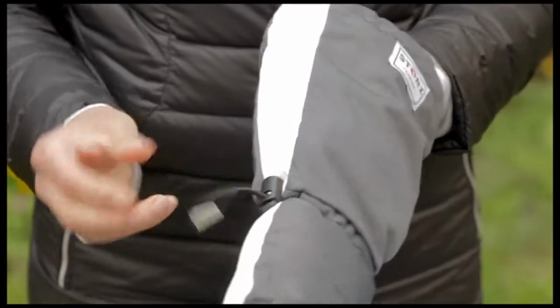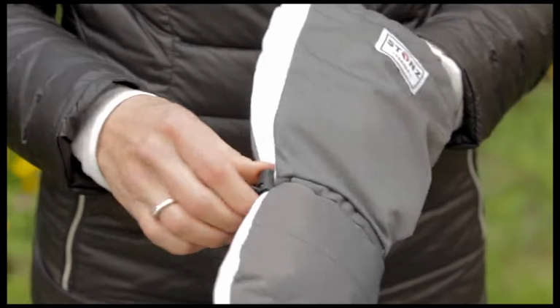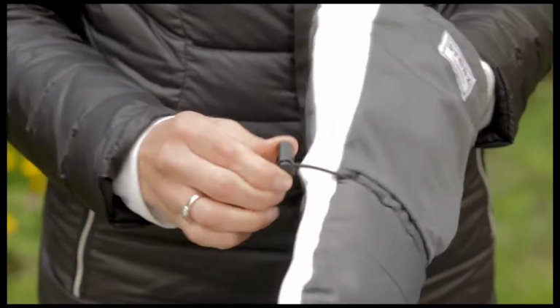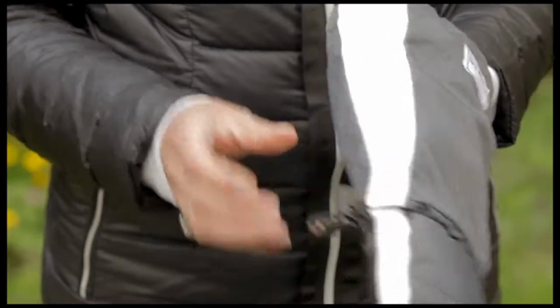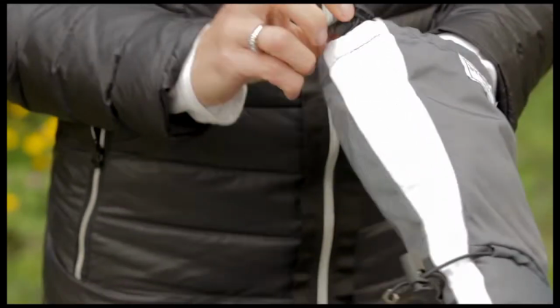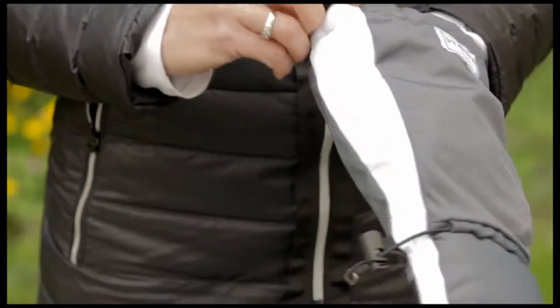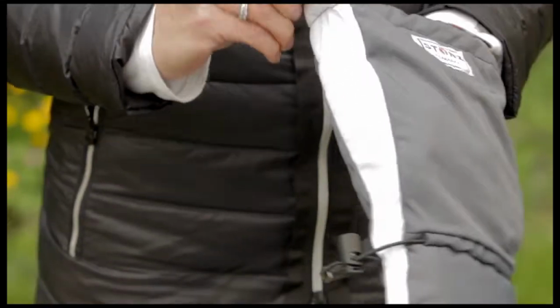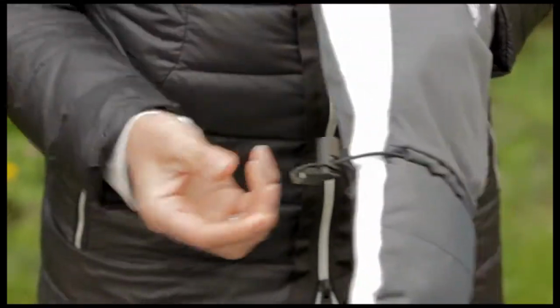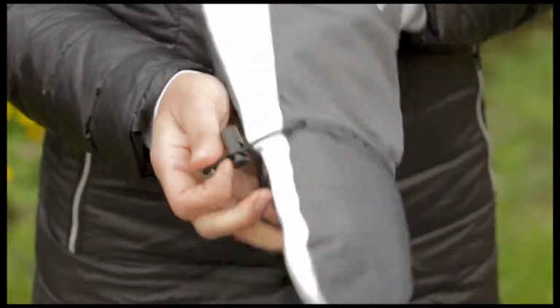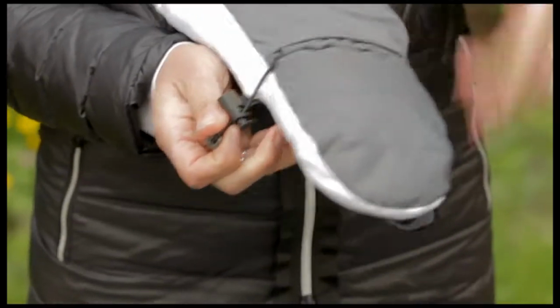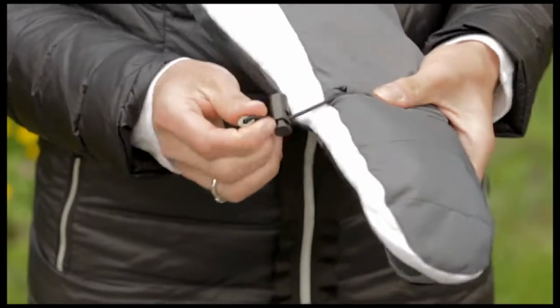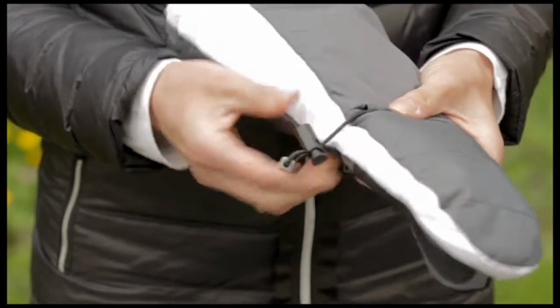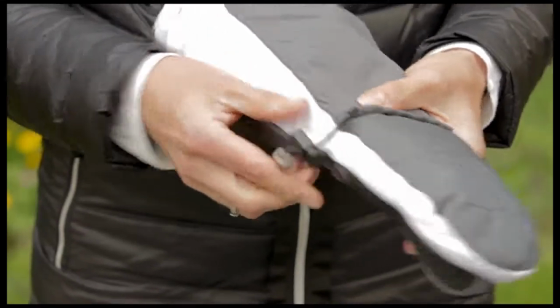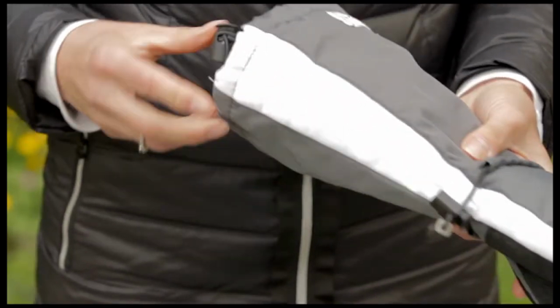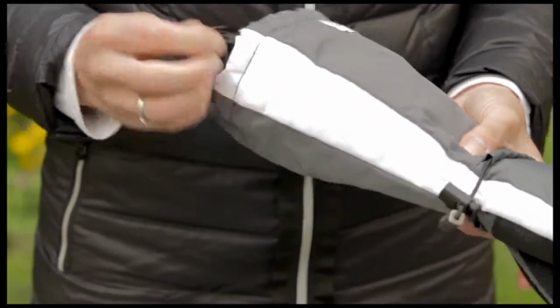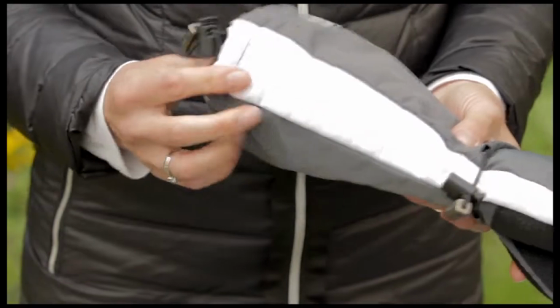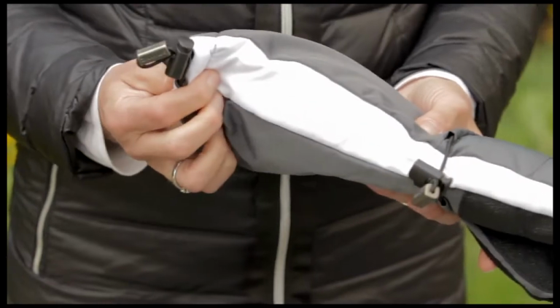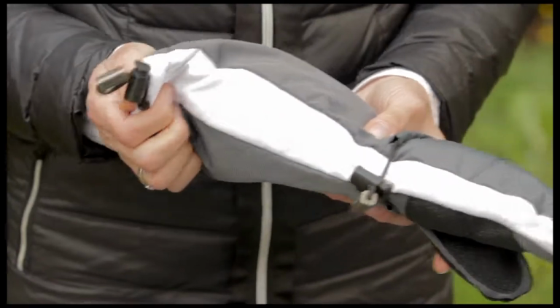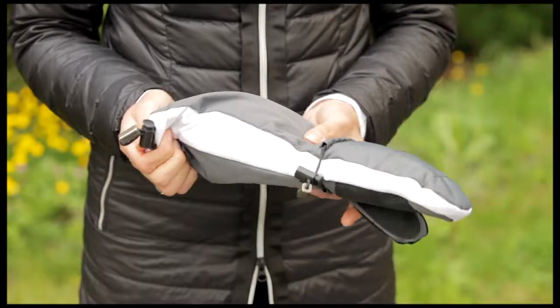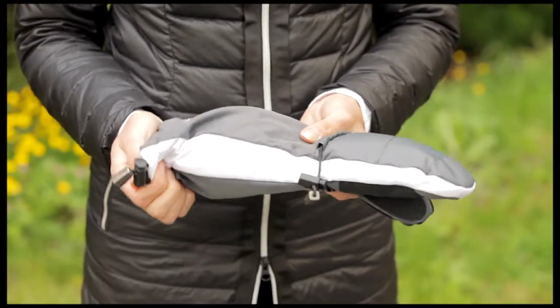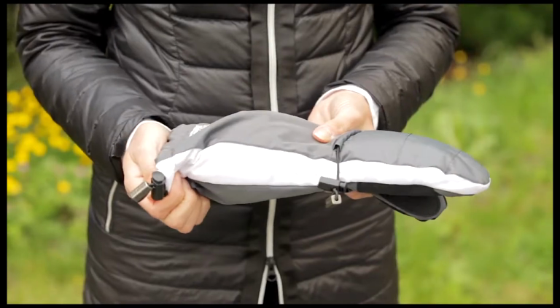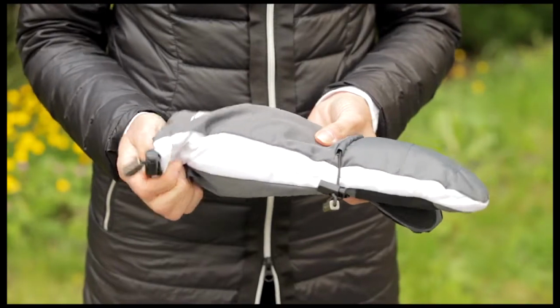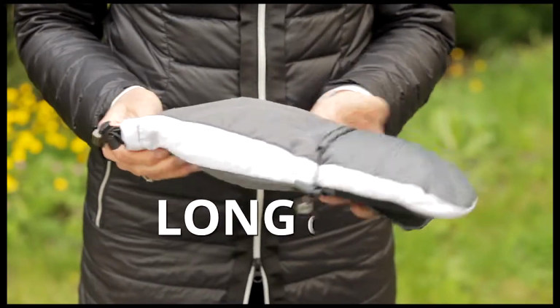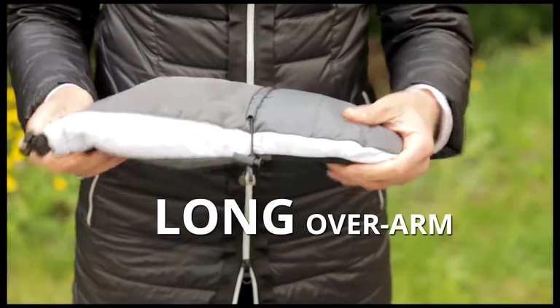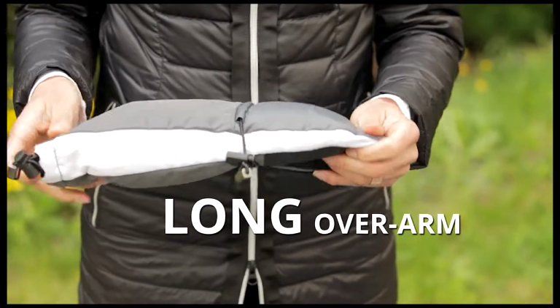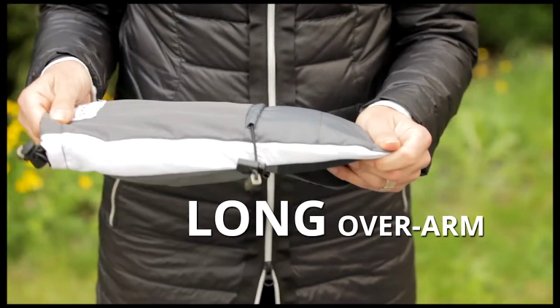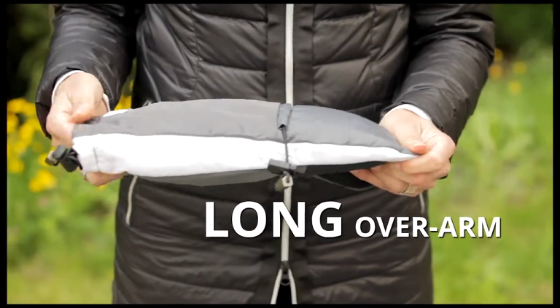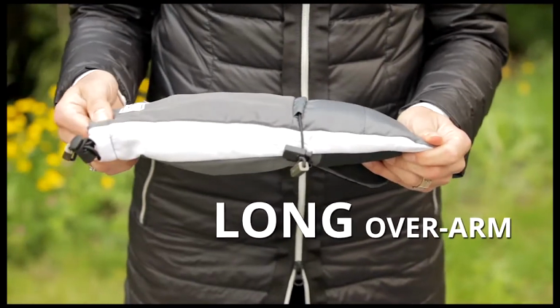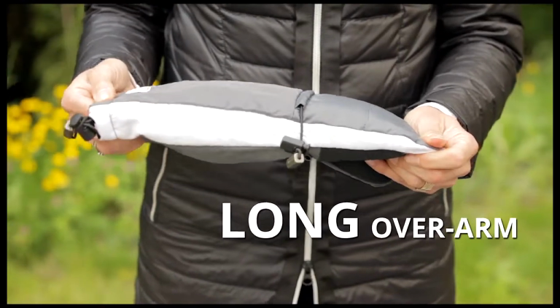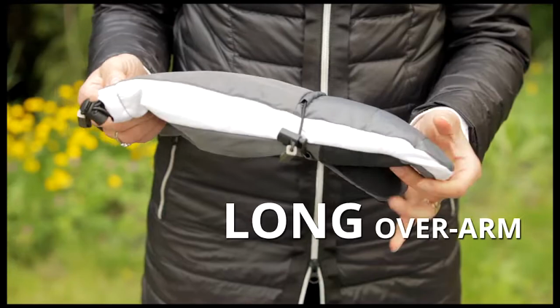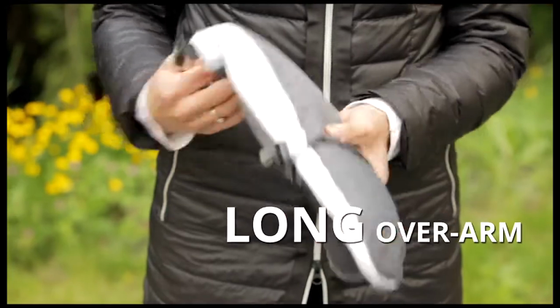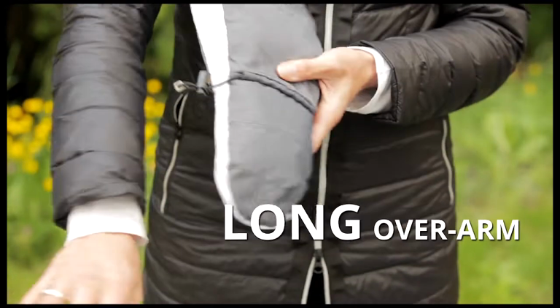Incorporating Stone's two toggle system to ensure that the snow and rain is kept out, warmth is kept in, and they don't fall off. We've designed both these mitts with a long overarm to allow them to be secured over a jacket with ease.